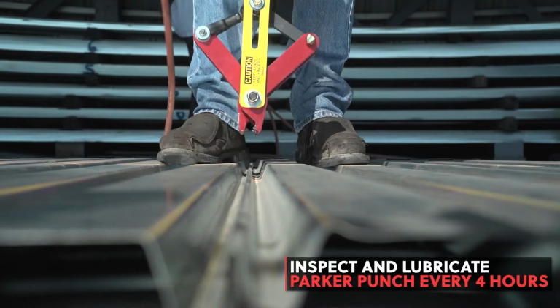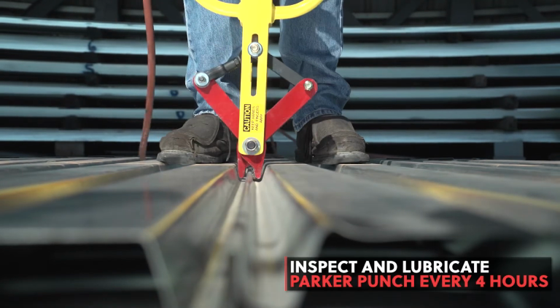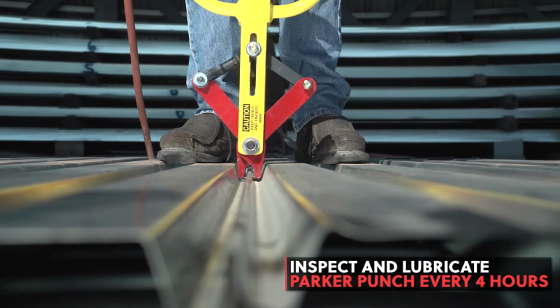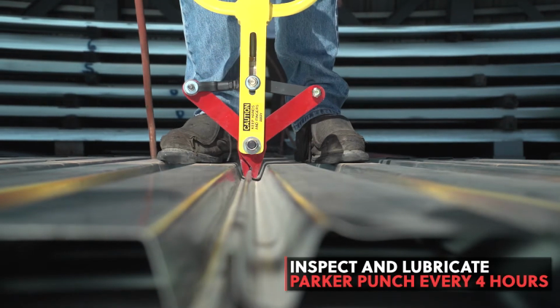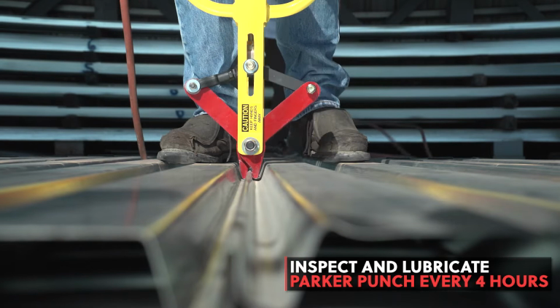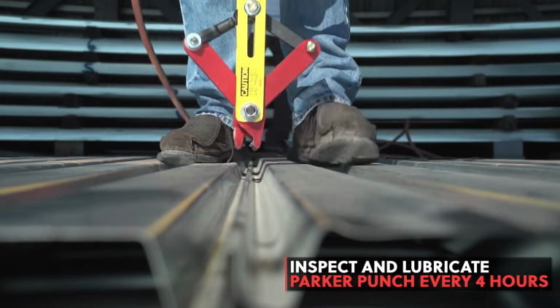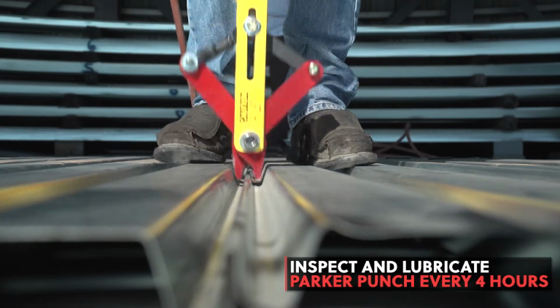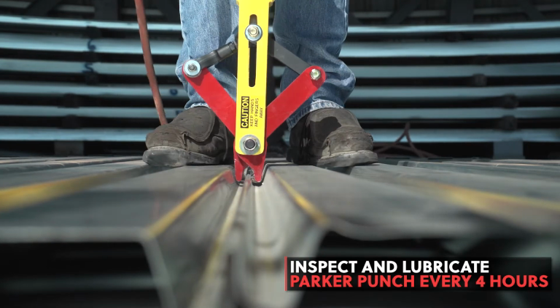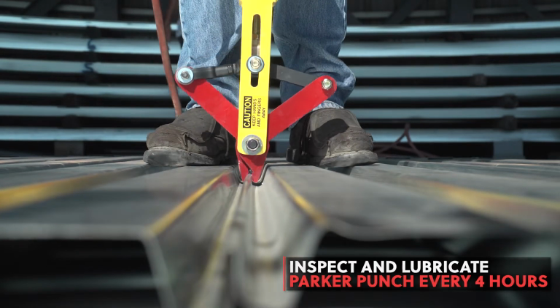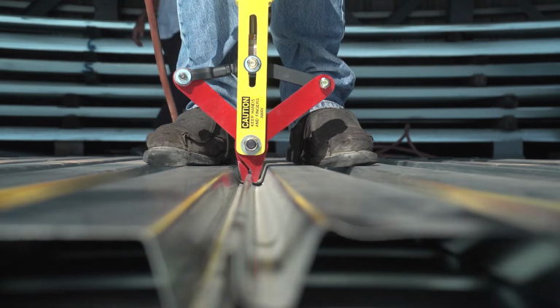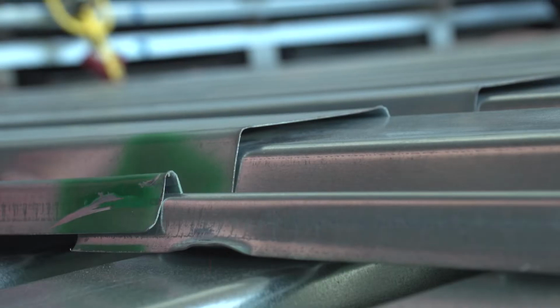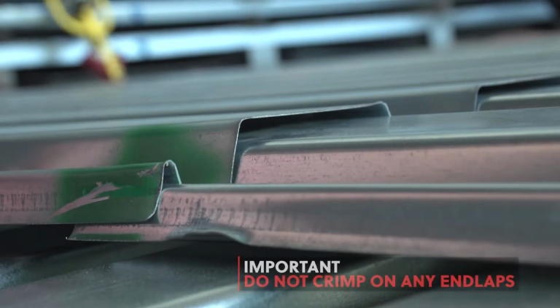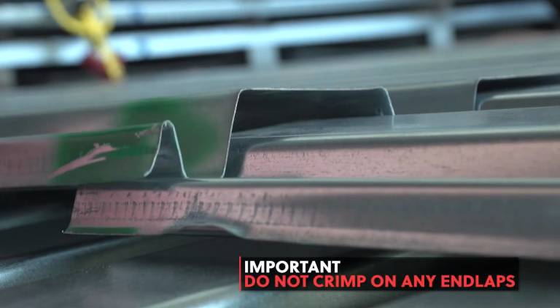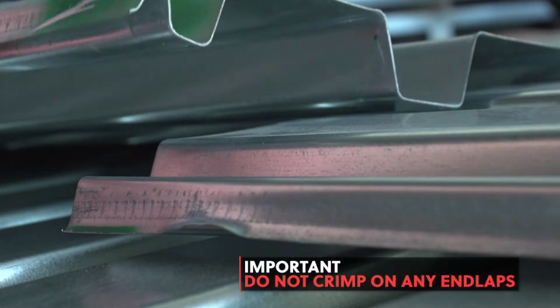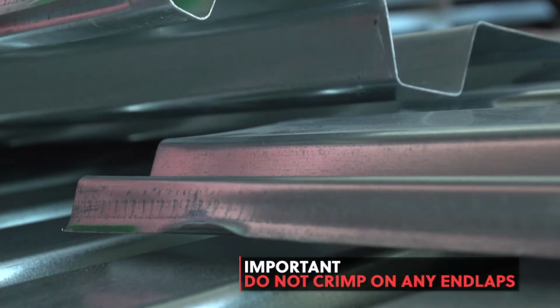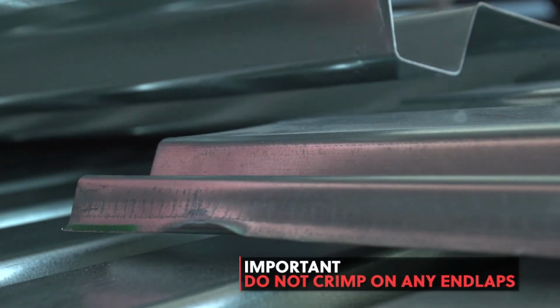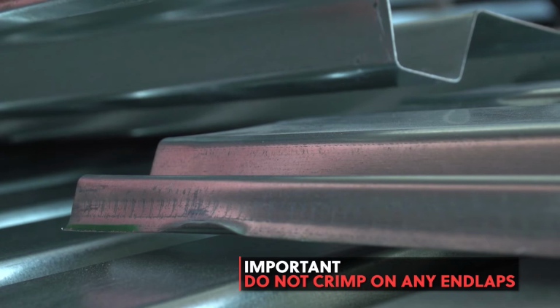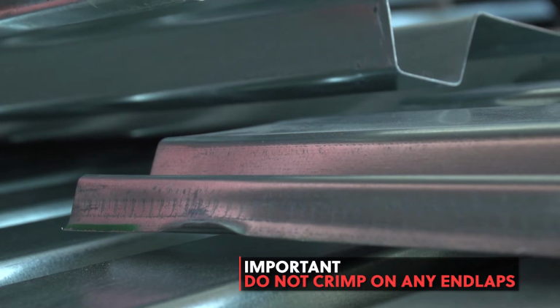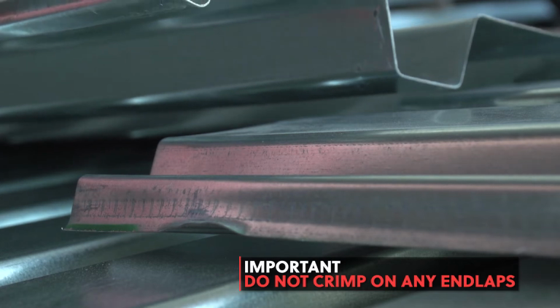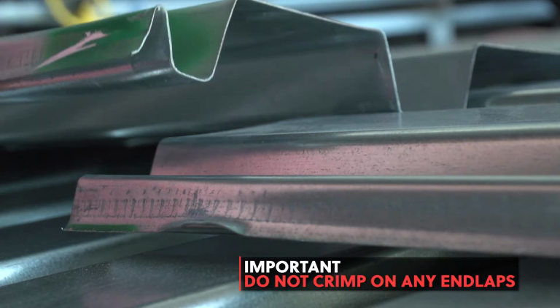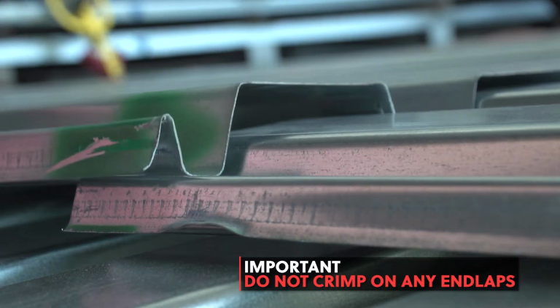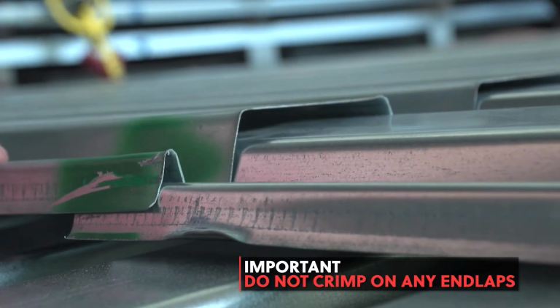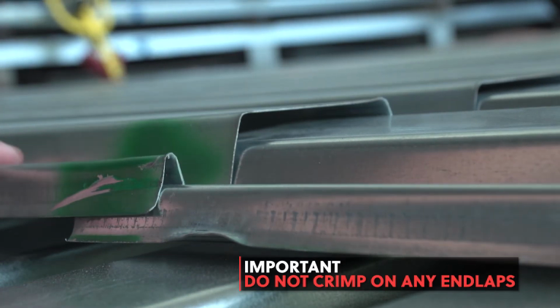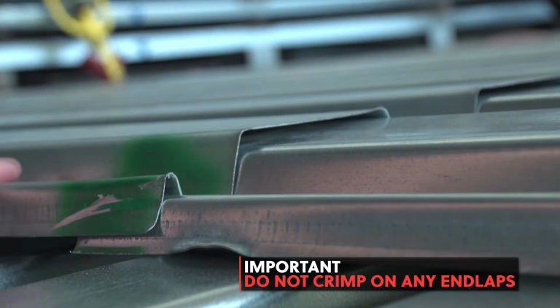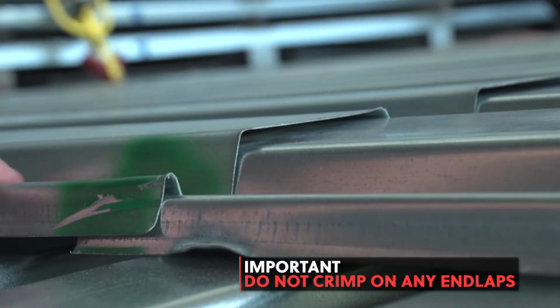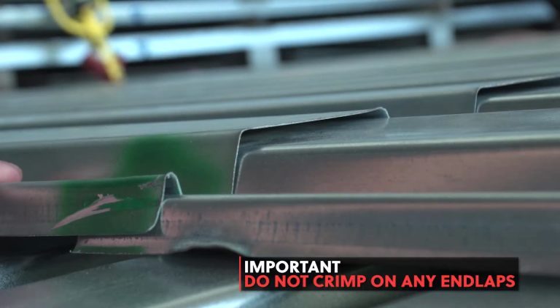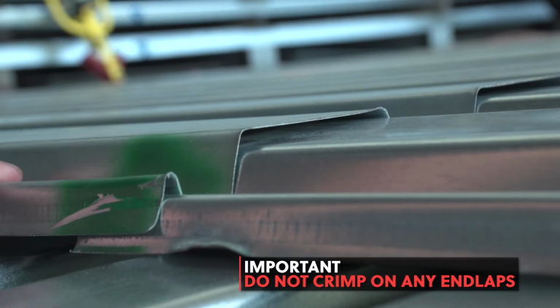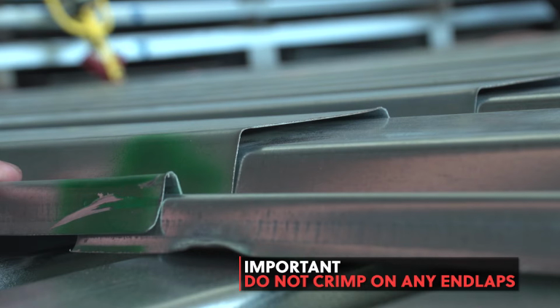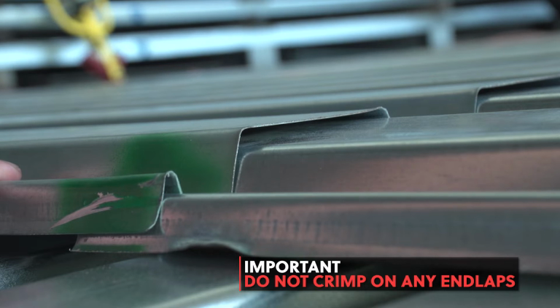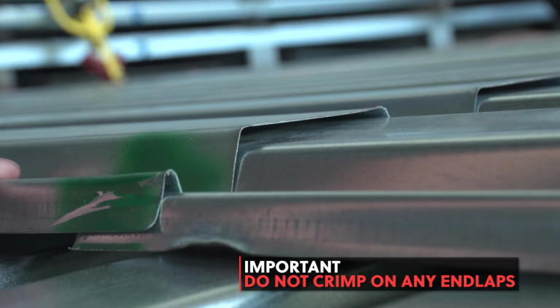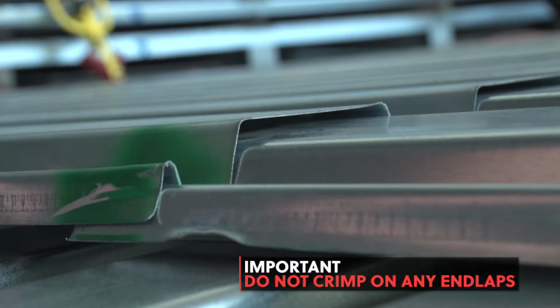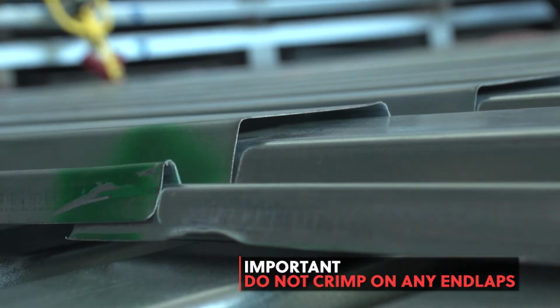Make sure to lubricate the tool every 4 hours of production. Parker Punch crimp should not be made at the end laps of deck. This could damage the tool. There is just too much material to punch through, which will likely result in cracked blades.